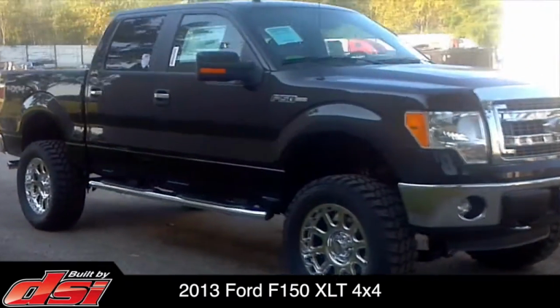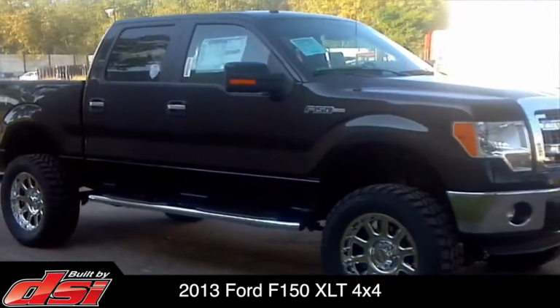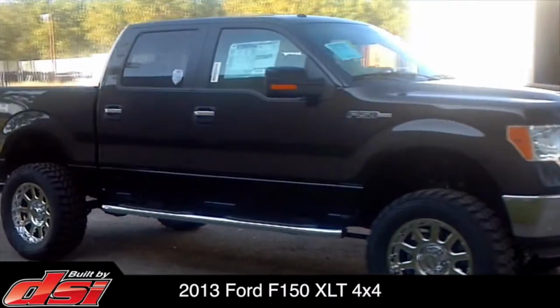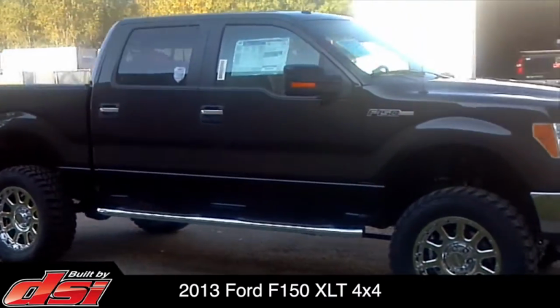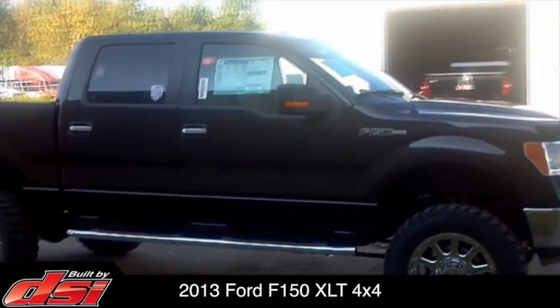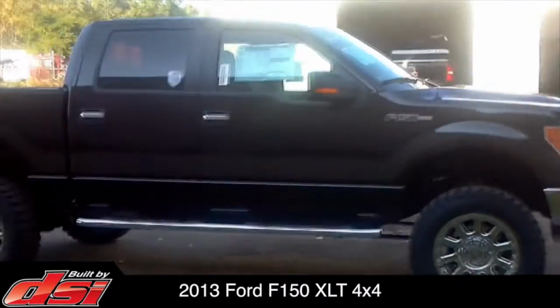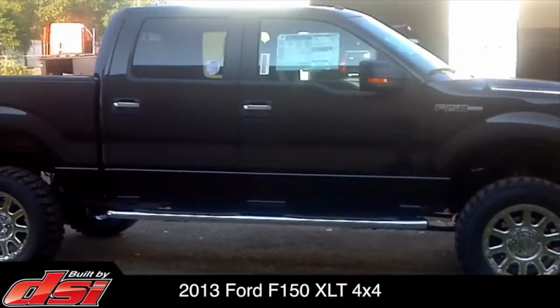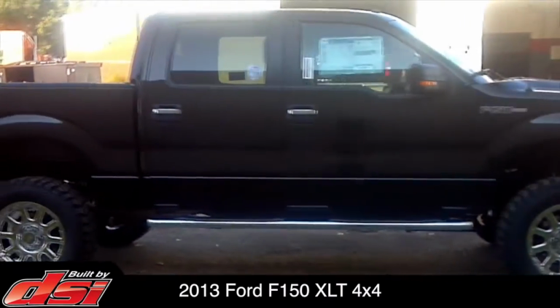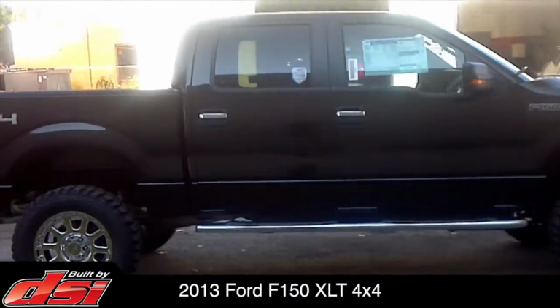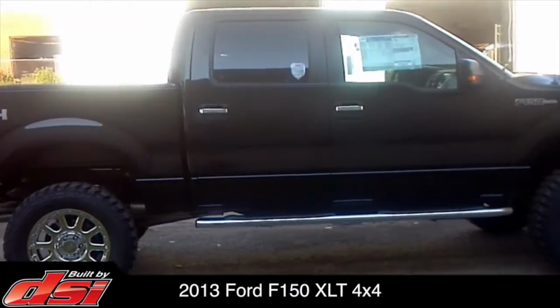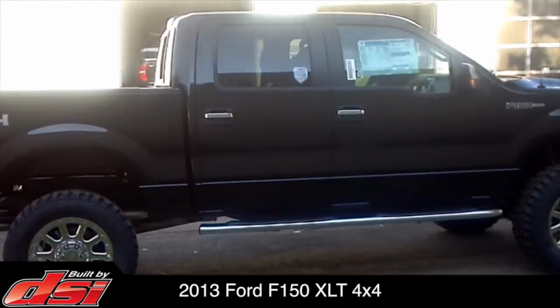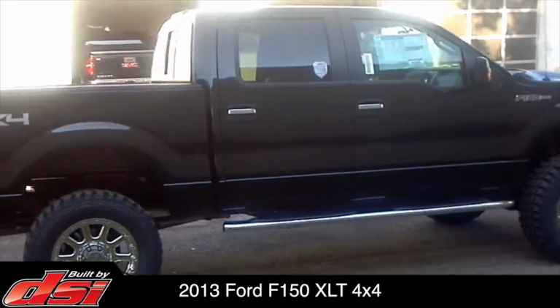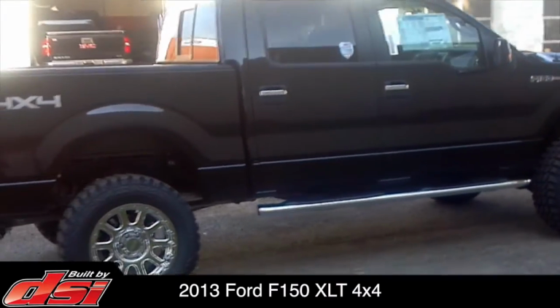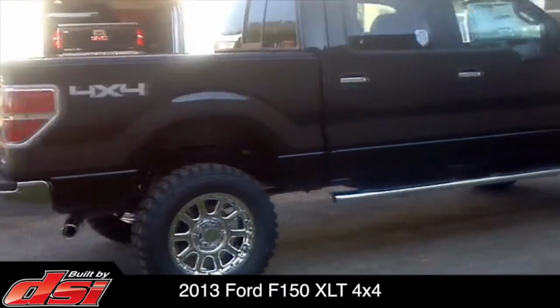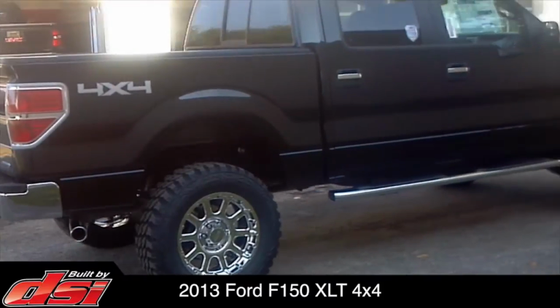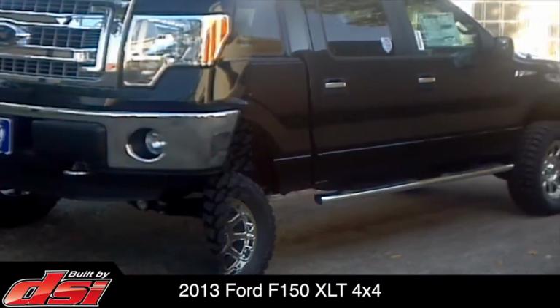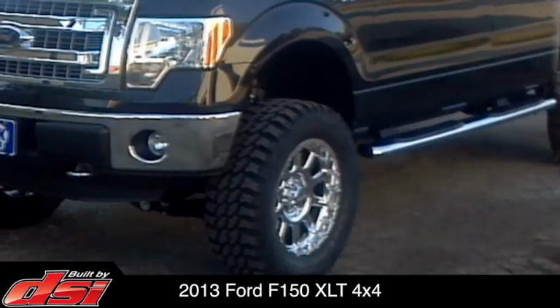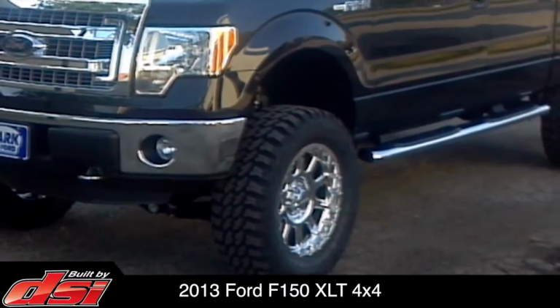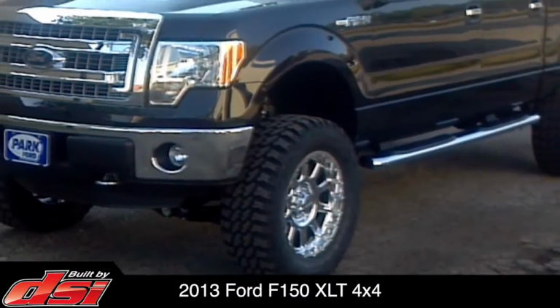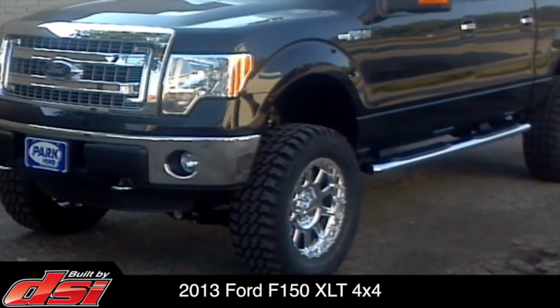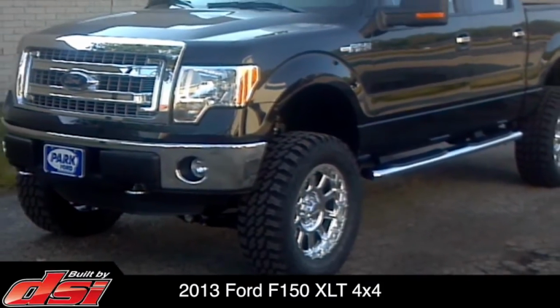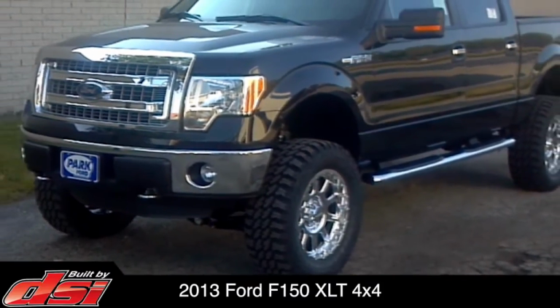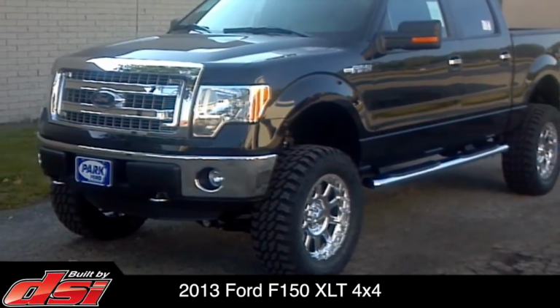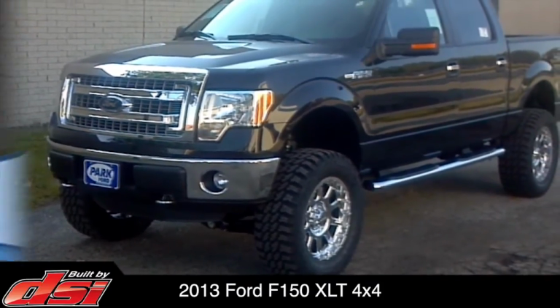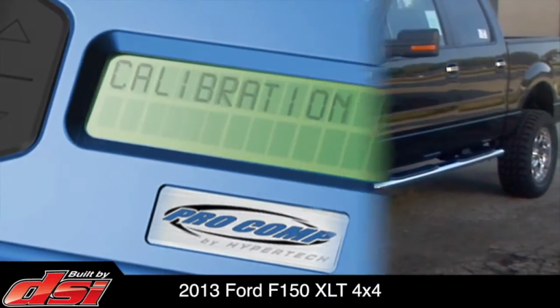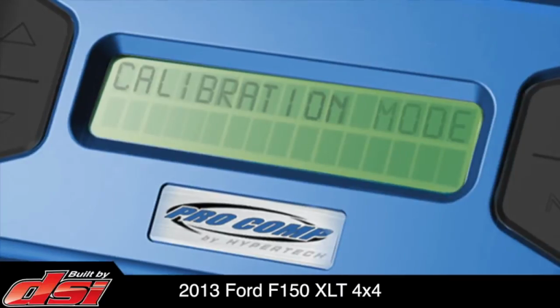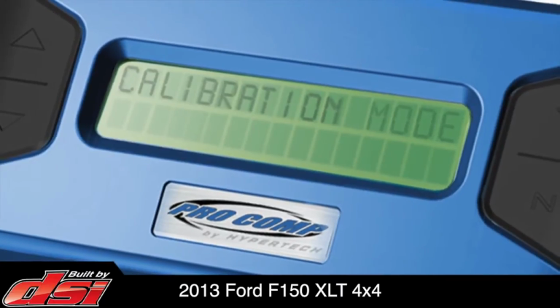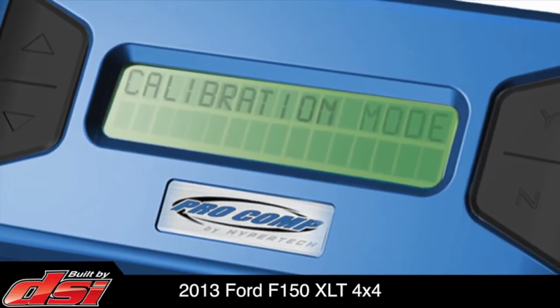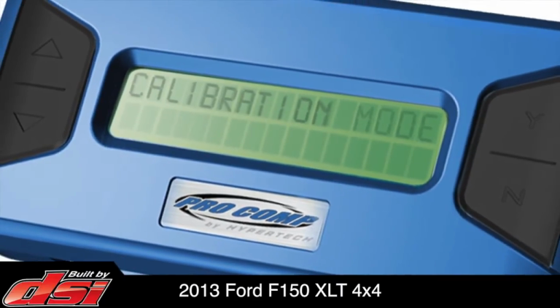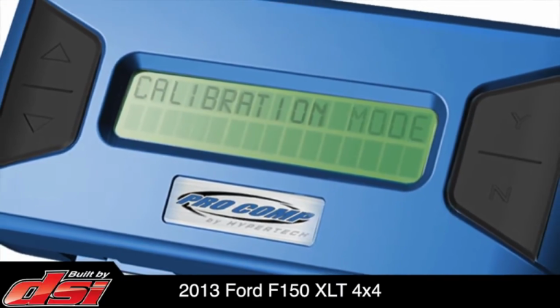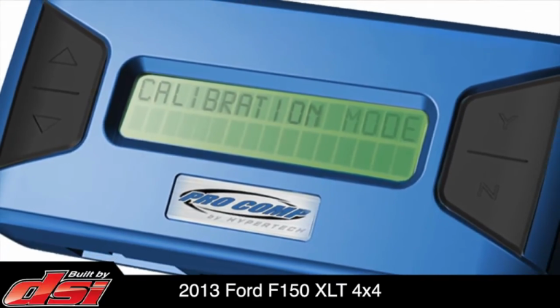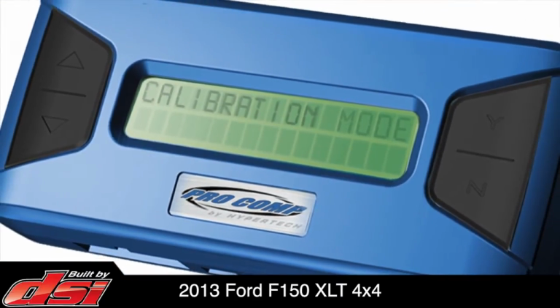As required by federal law, DSi affixed tire placards and max load index stickers to the door jamb. To accommodate the increased tire diameter, DSi installed an electronic speedometer odometer calibrator to maintain factory accurate readings.